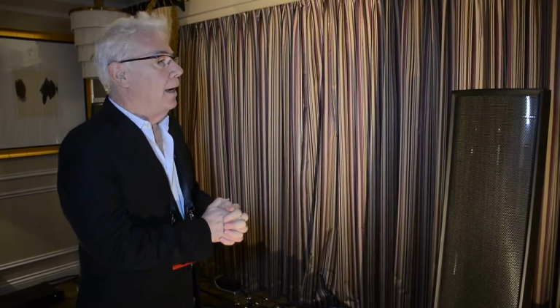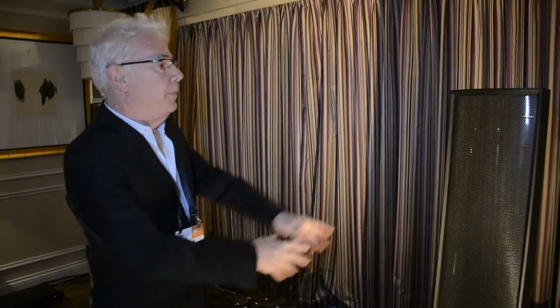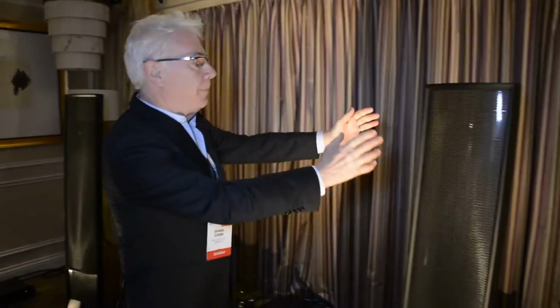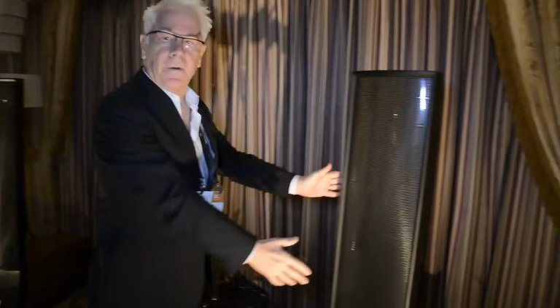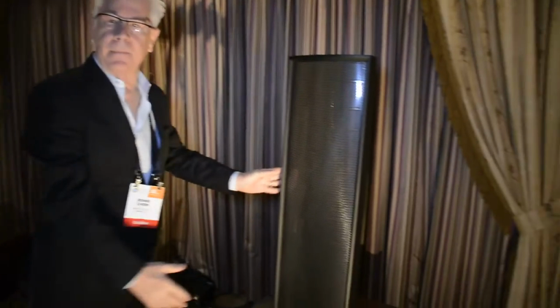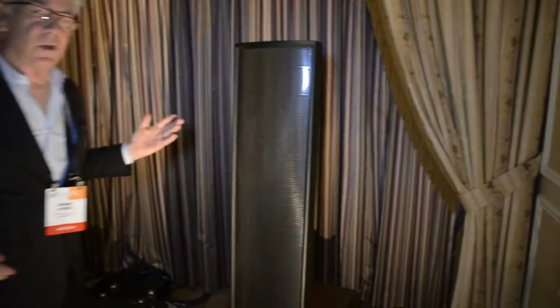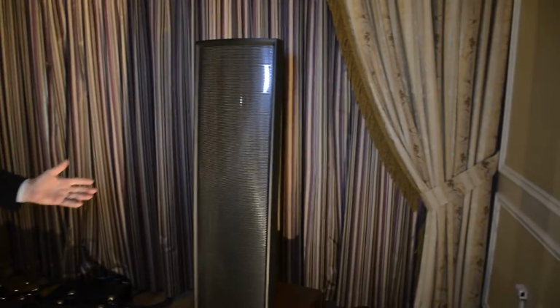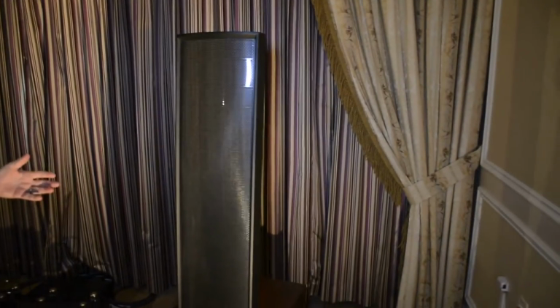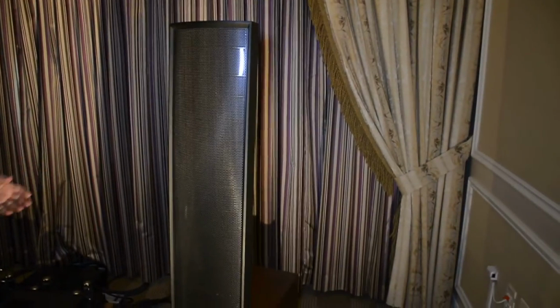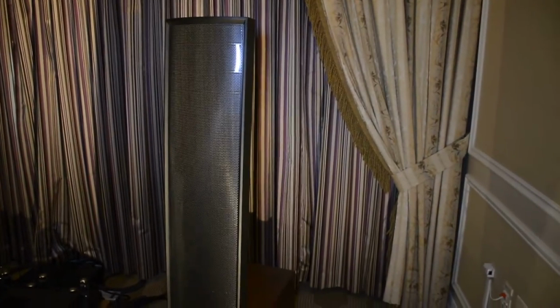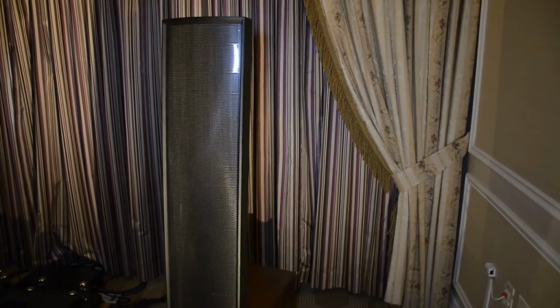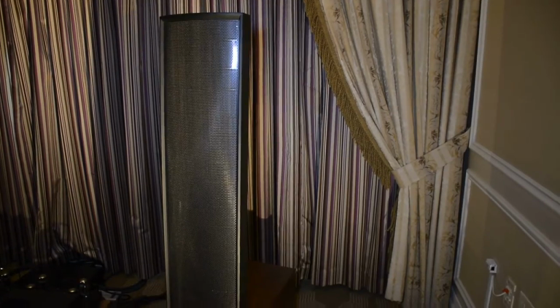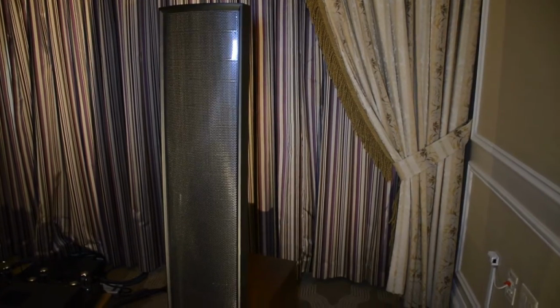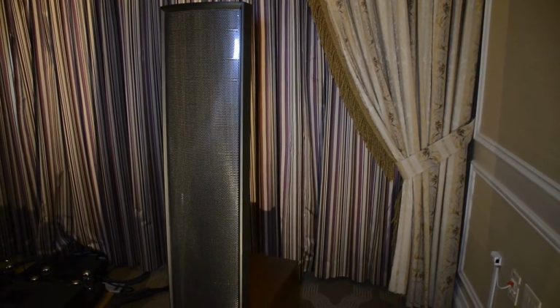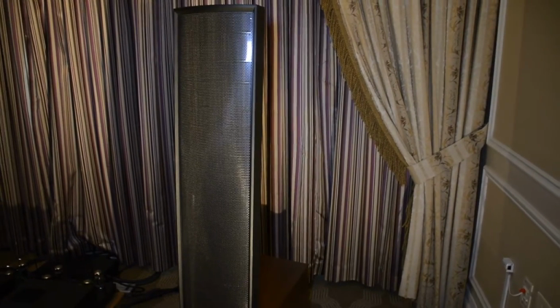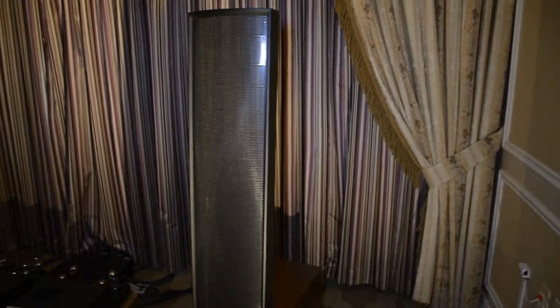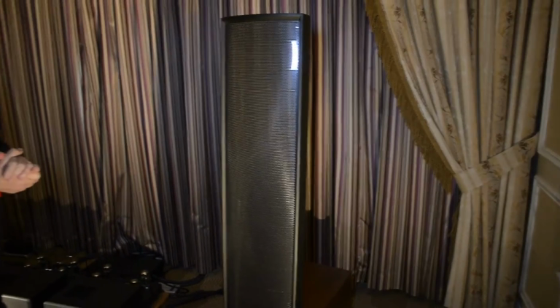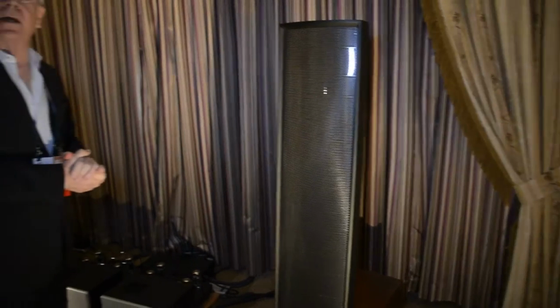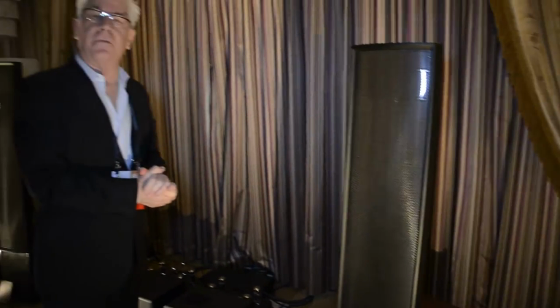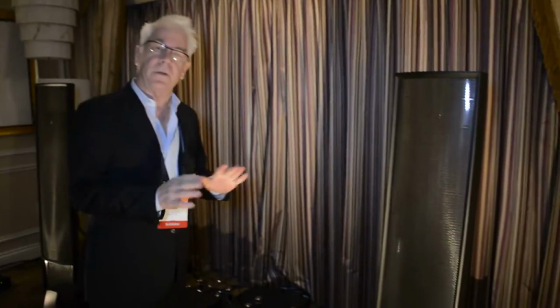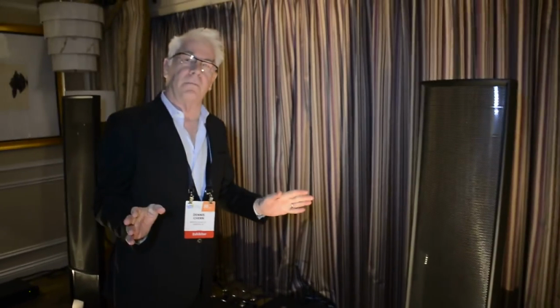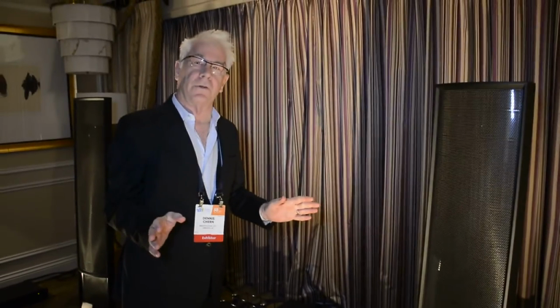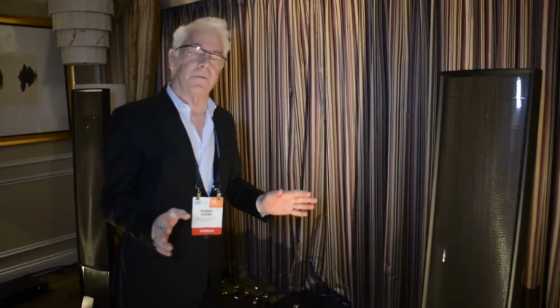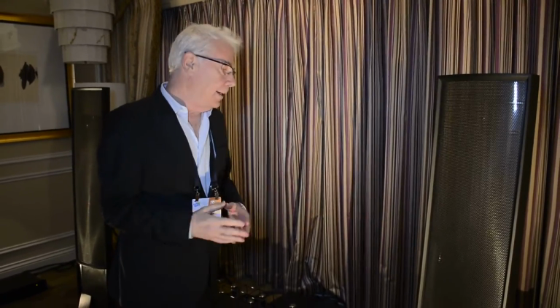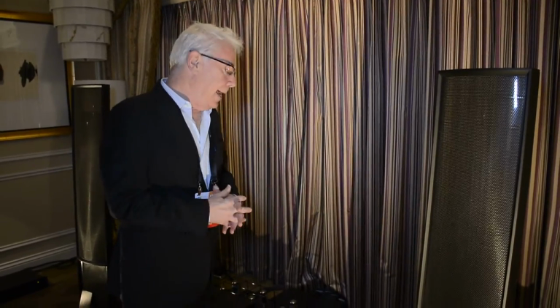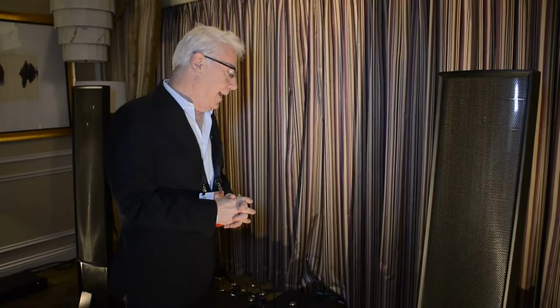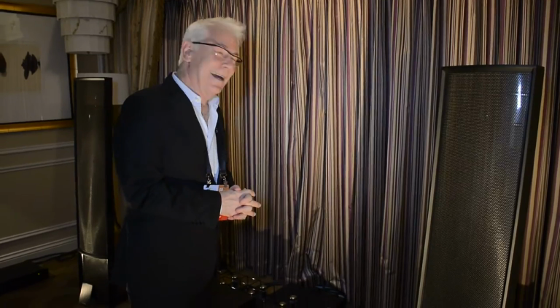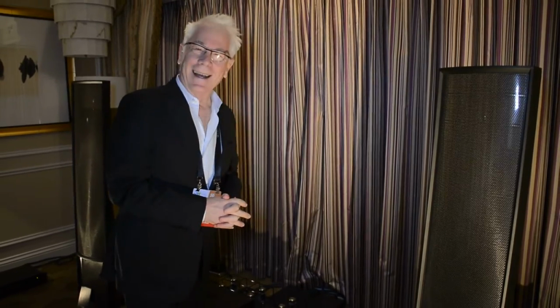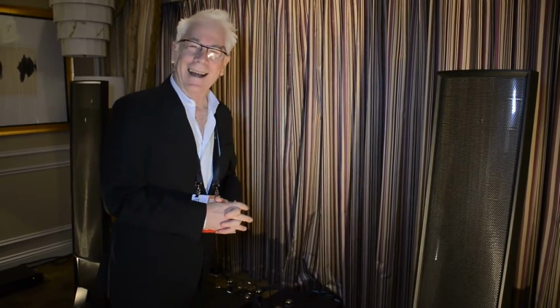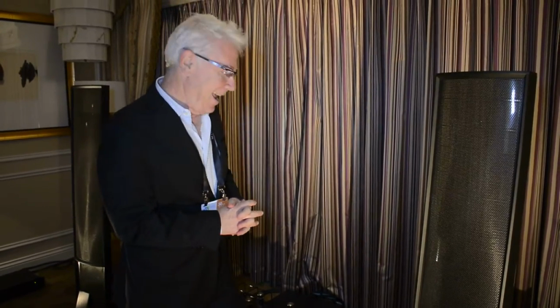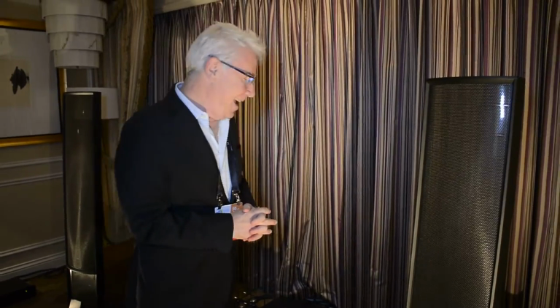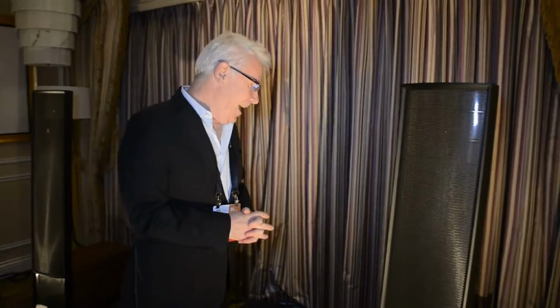Panels are the usual Martin Logan electrostatics. We've beefed up the frame — it's great sounding. These are about $10,000 a pair. The ringing phone? There's no charge for that — that's a really realistic ringing phone sound they make.